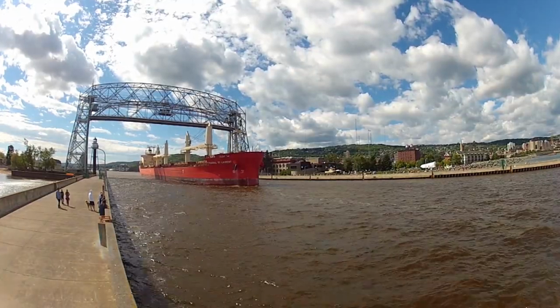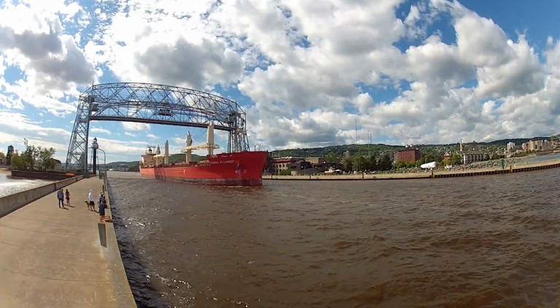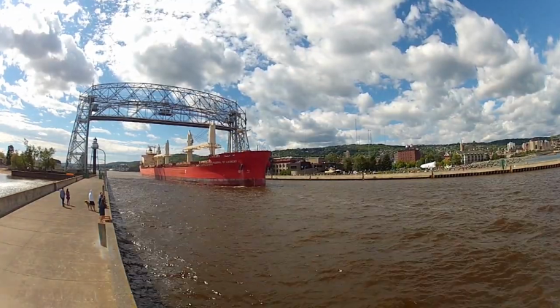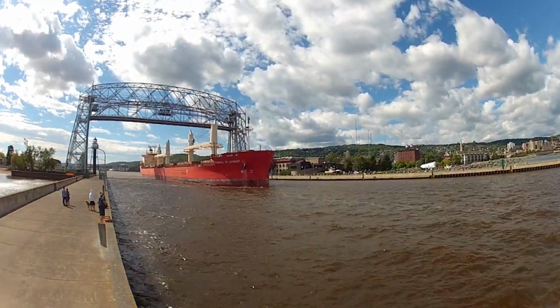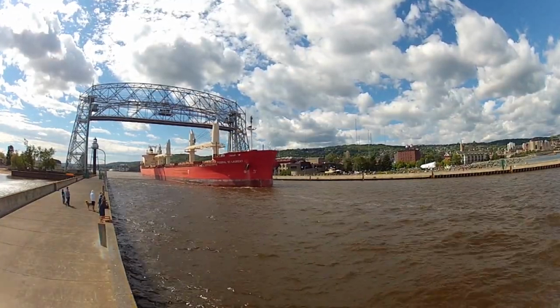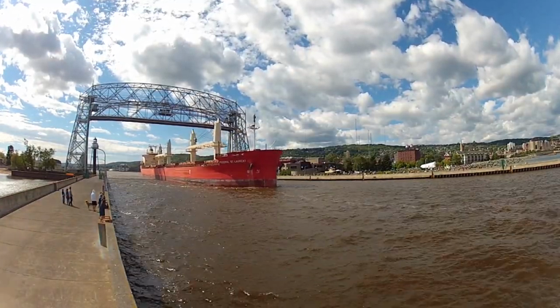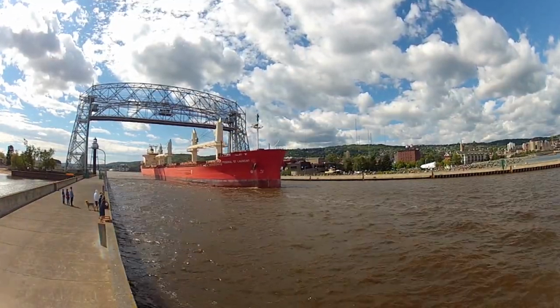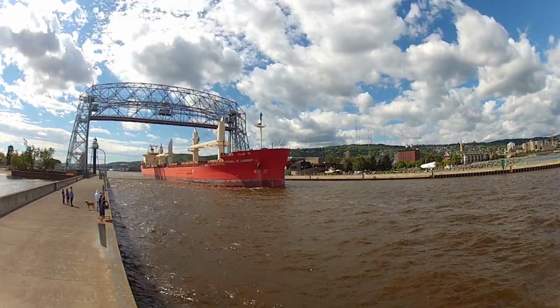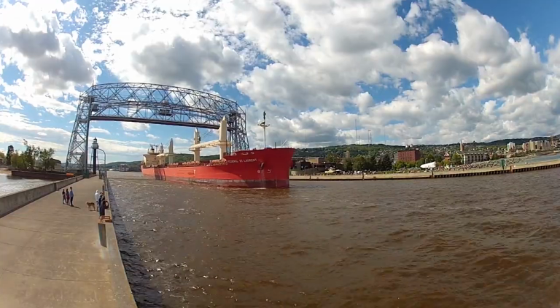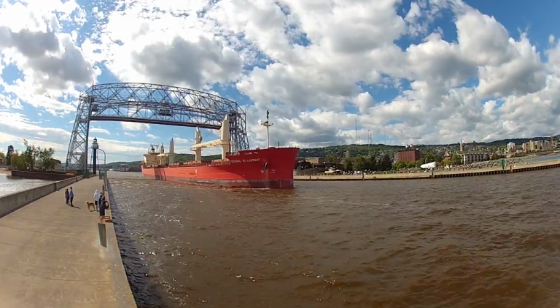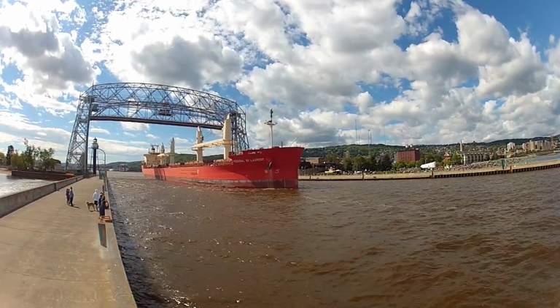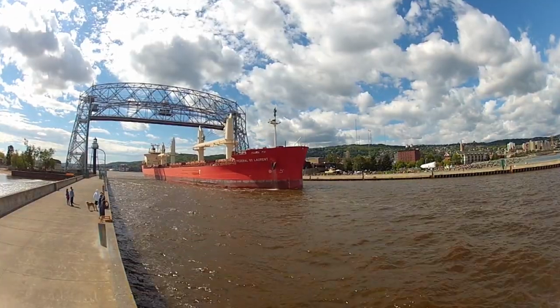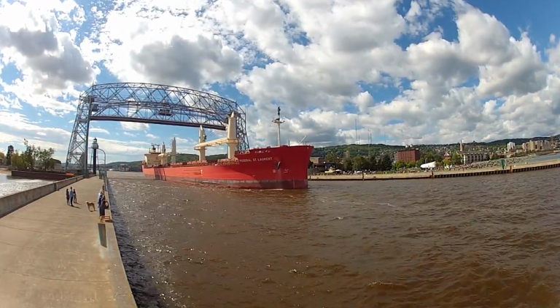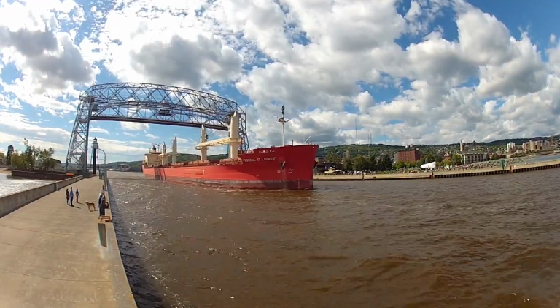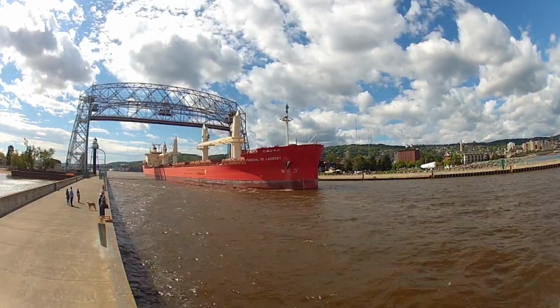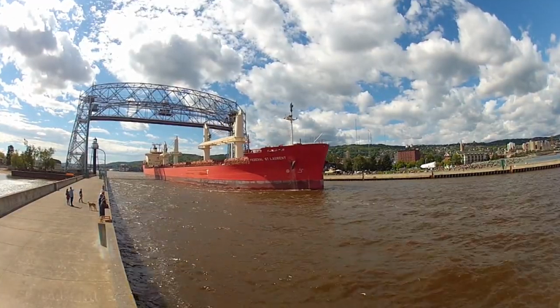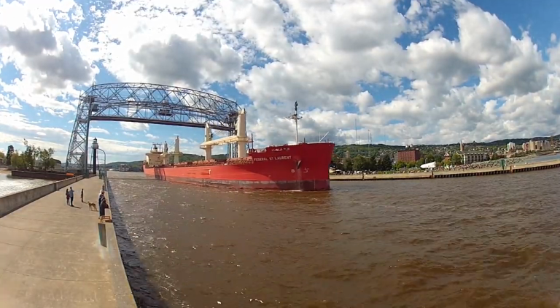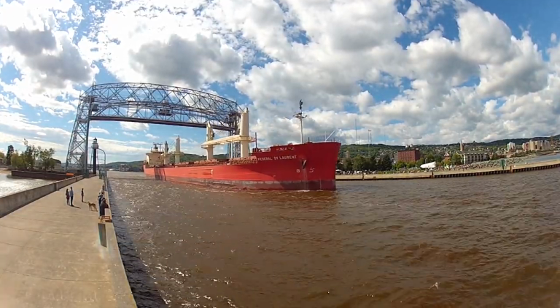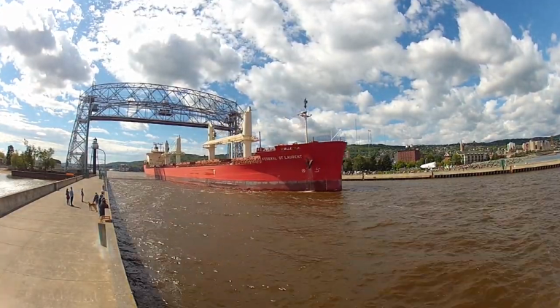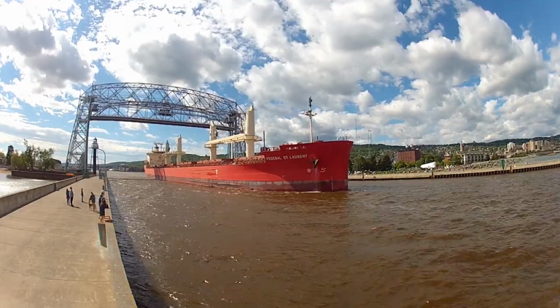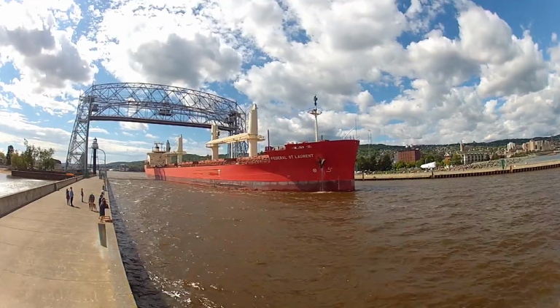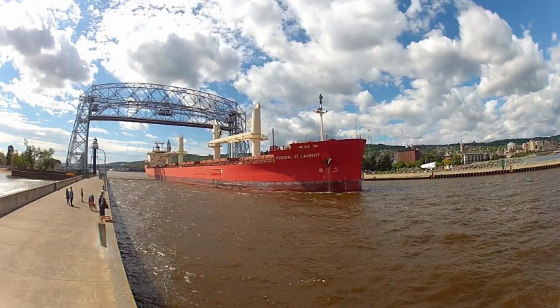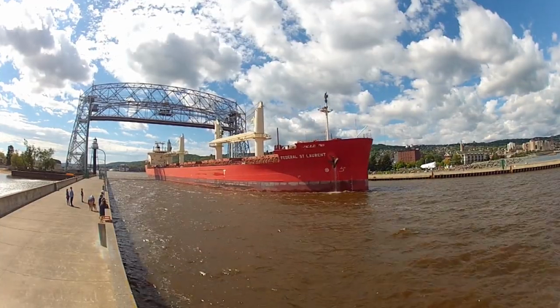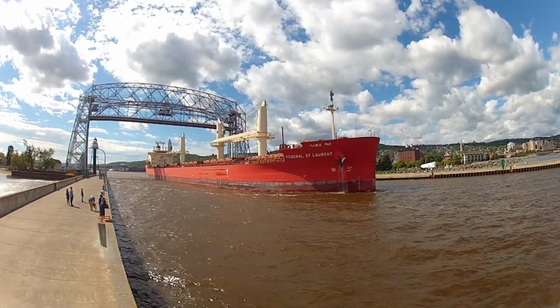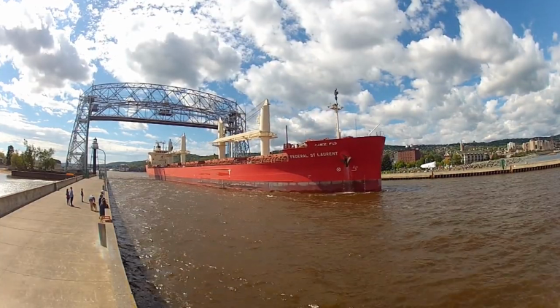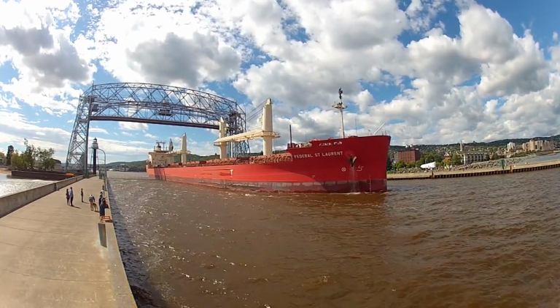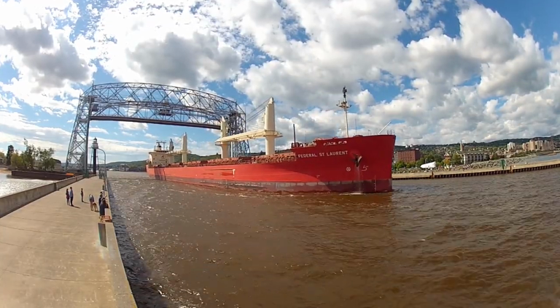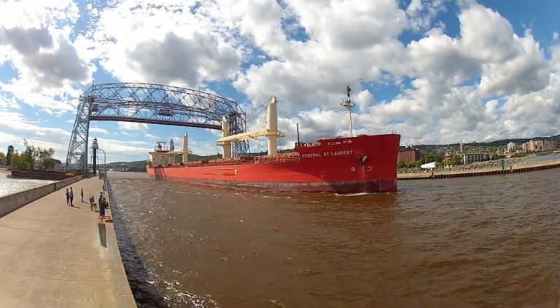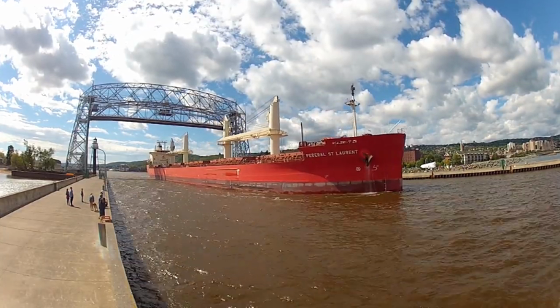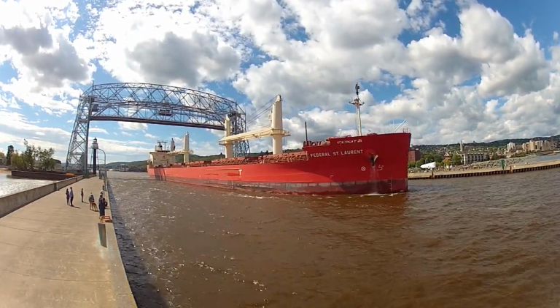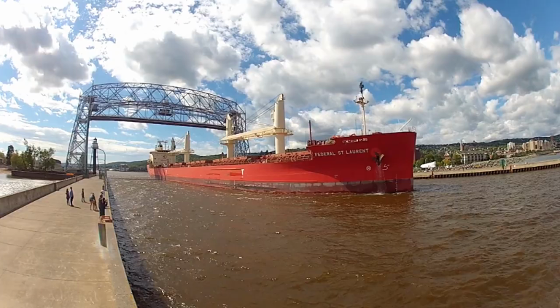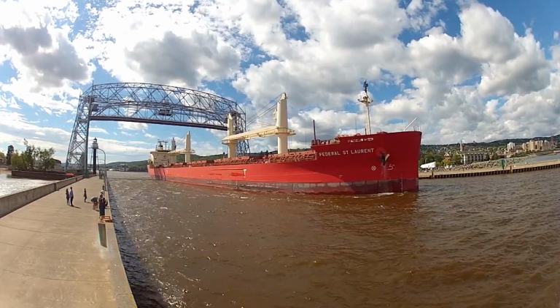Above her deck are four cranes that are capable of carrying 38 tons each, which allows her to unload or load general cargo like cargo containers, pallets, or project equipment. She's owned and operated by the FedNav Corporation of Montreal, Quebec, Canada.